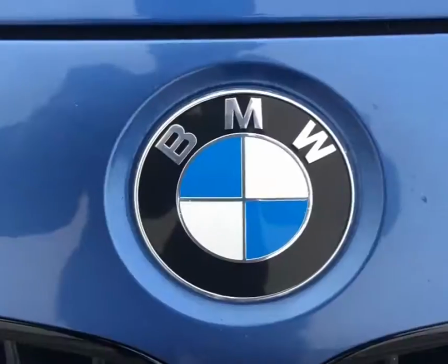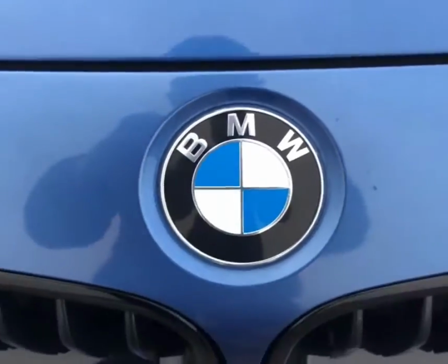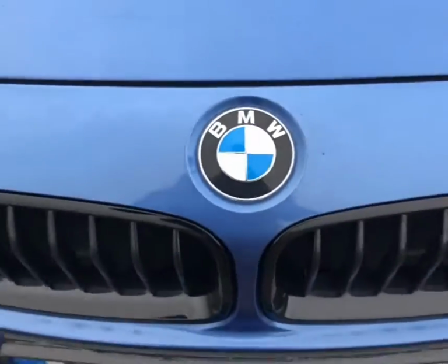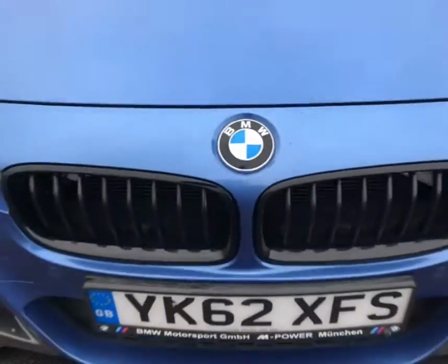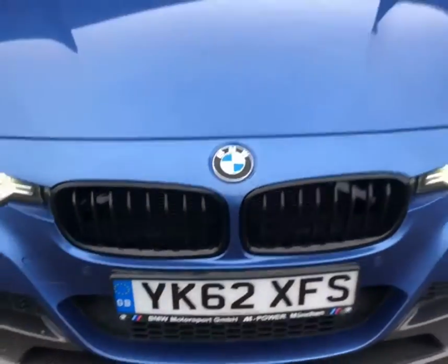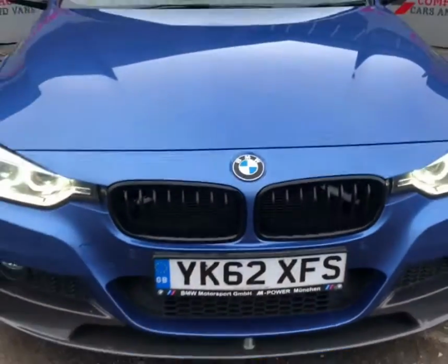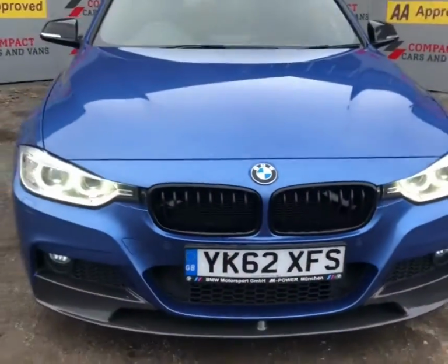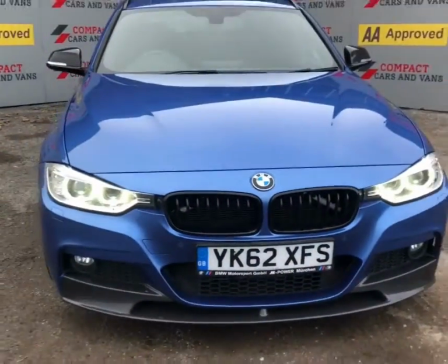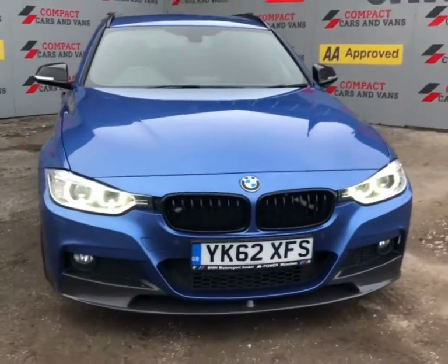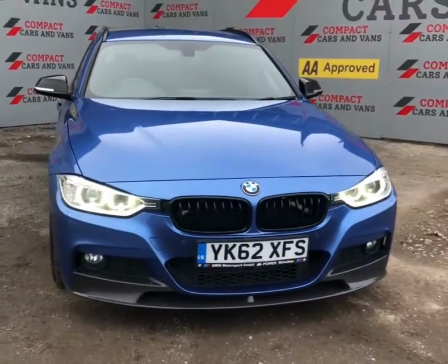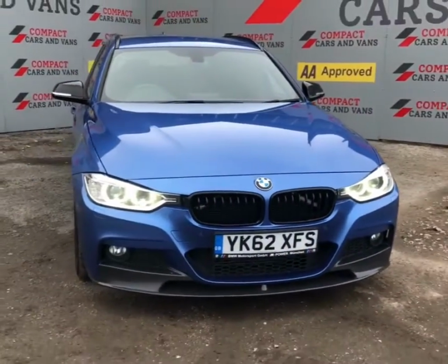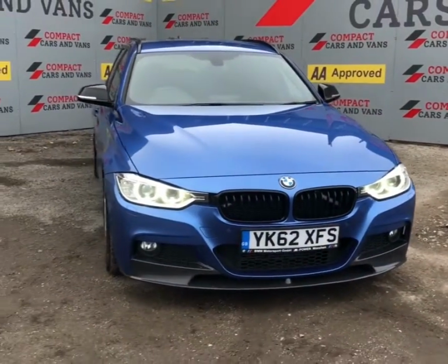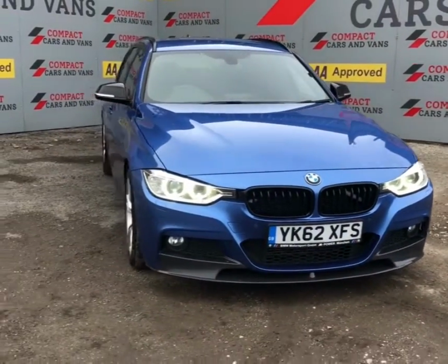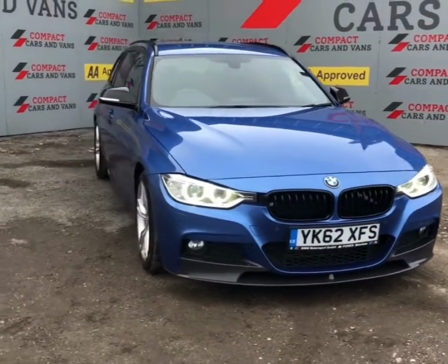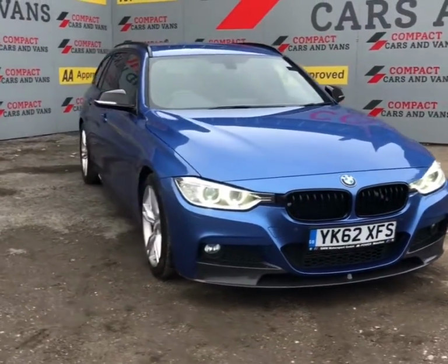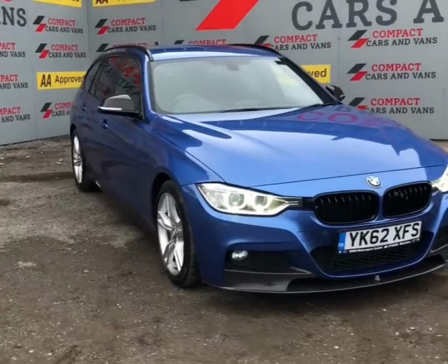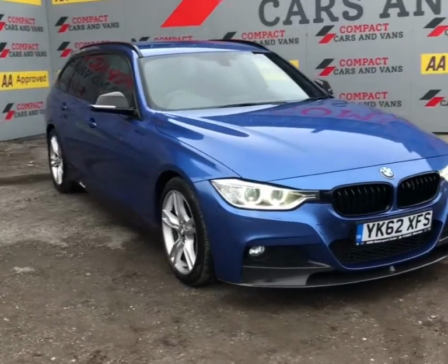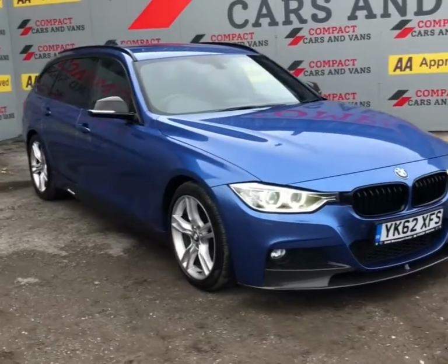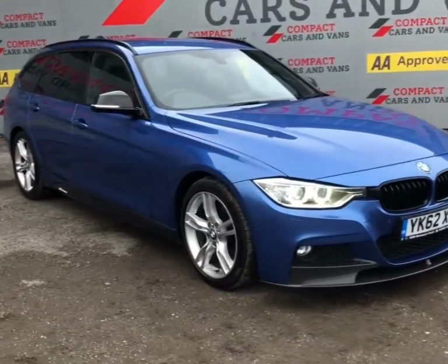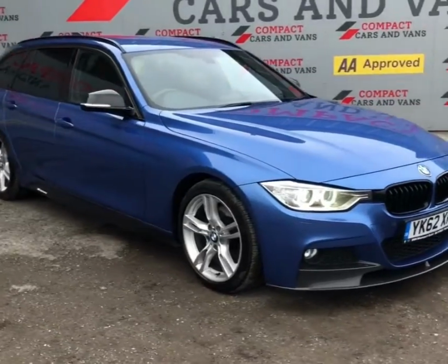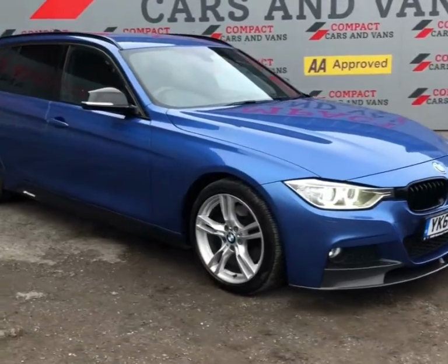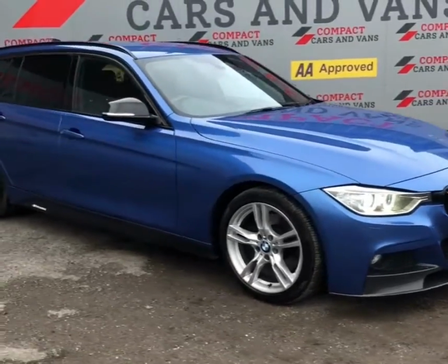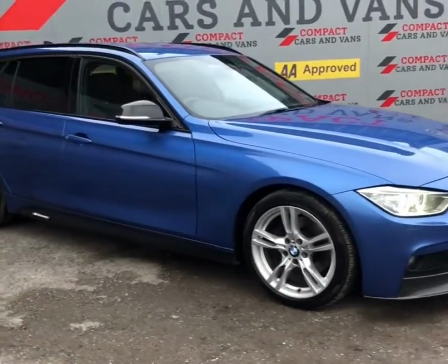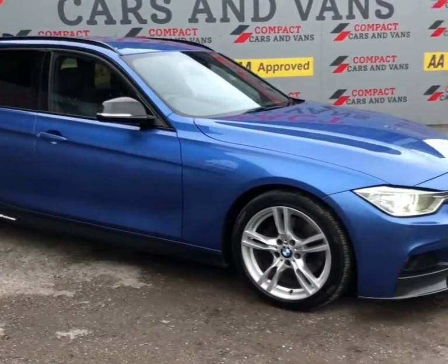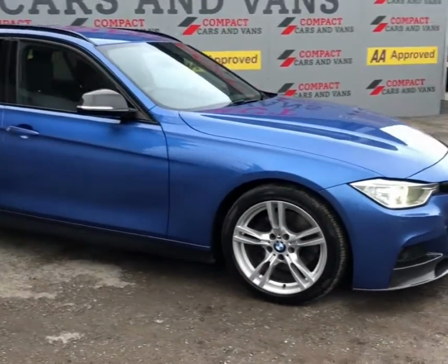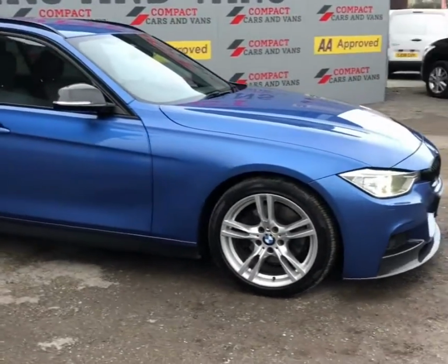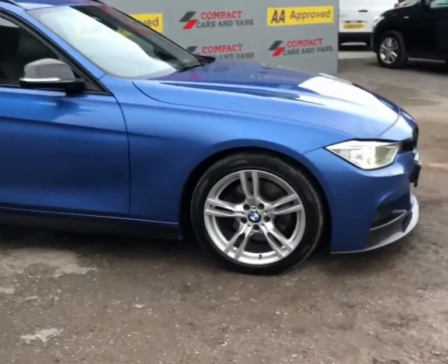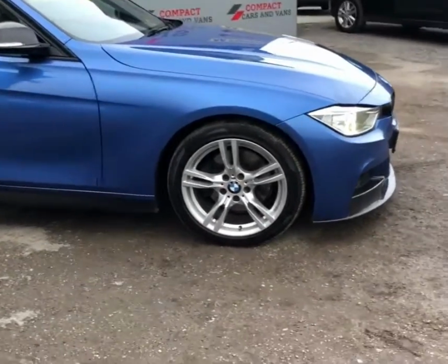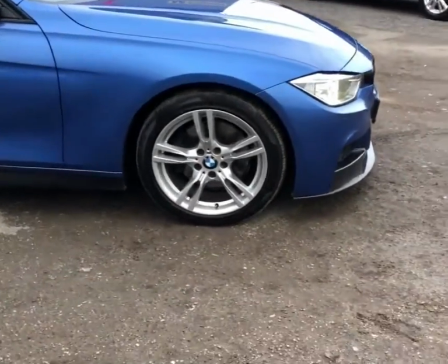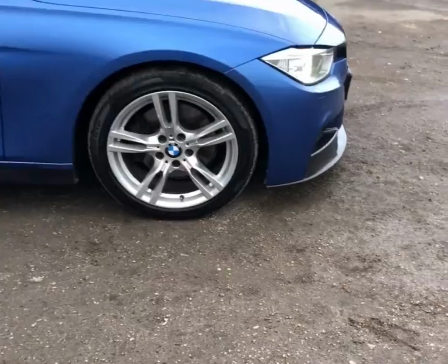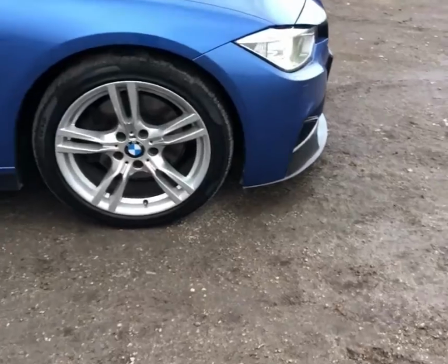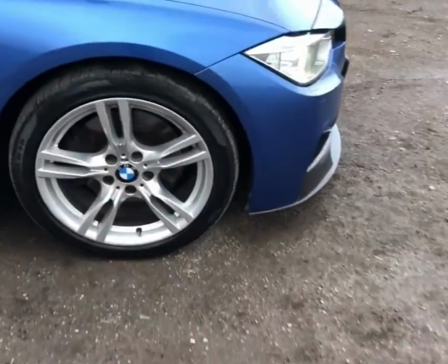Hi everyone, Conor again from Compact Cars and Vans, and we've got another fresh vehicle into stock for you today. This time it's a 2012 BMW 3 Series 328i M Sport Estate.